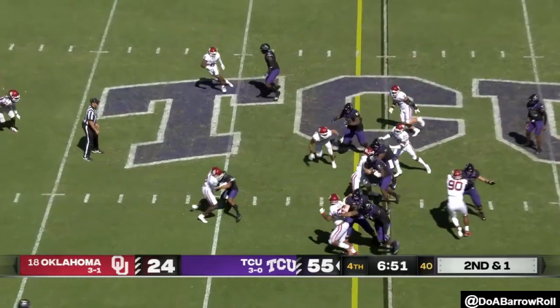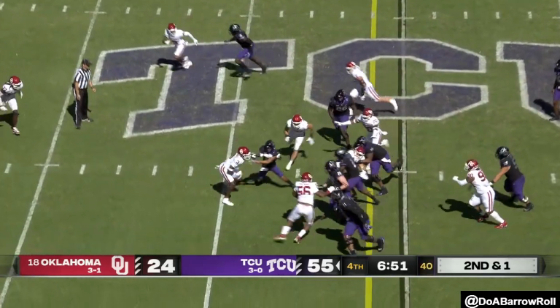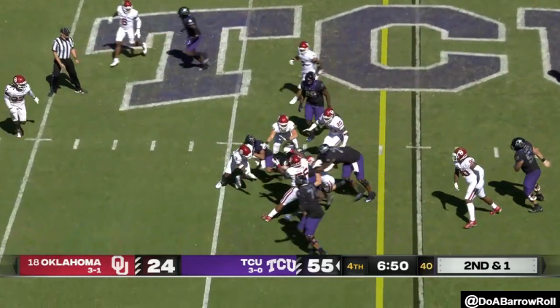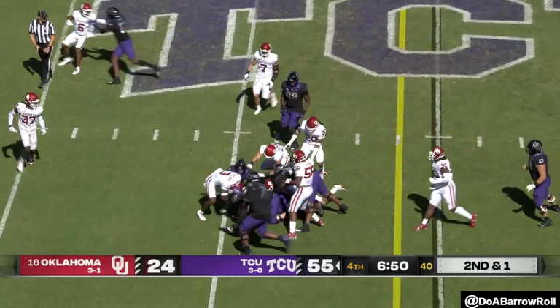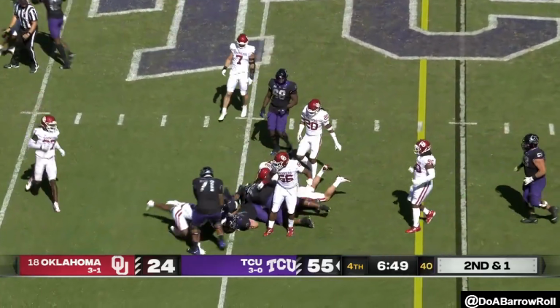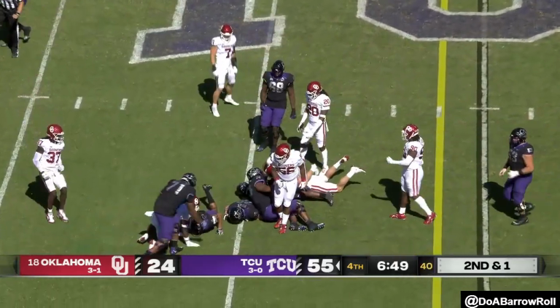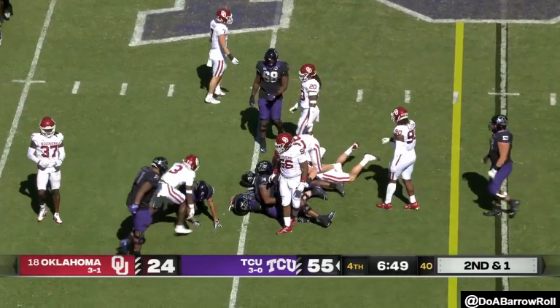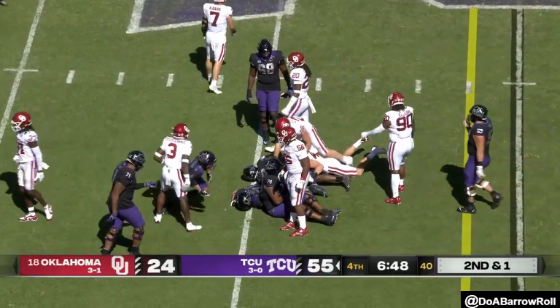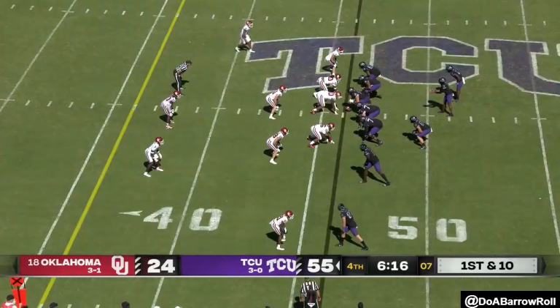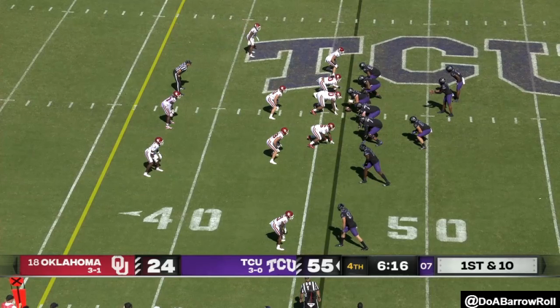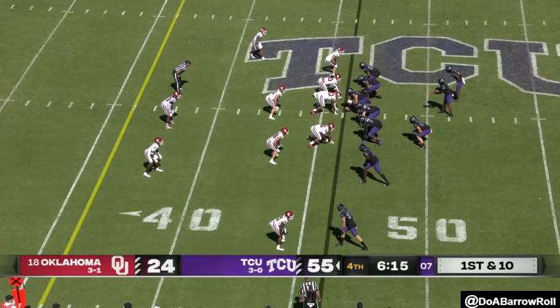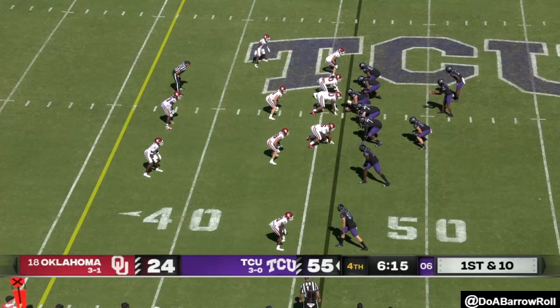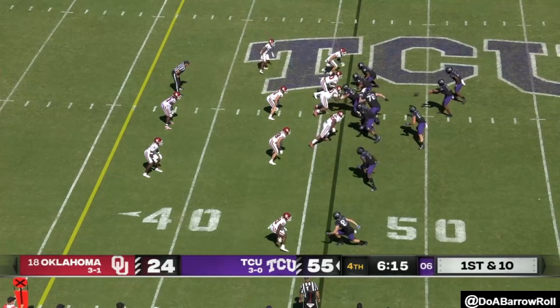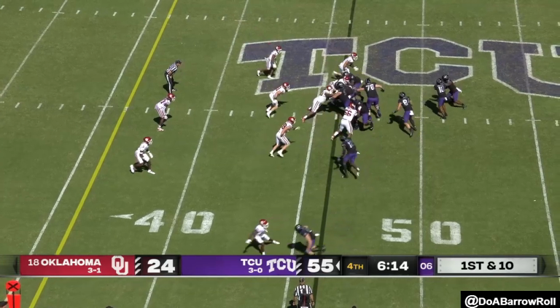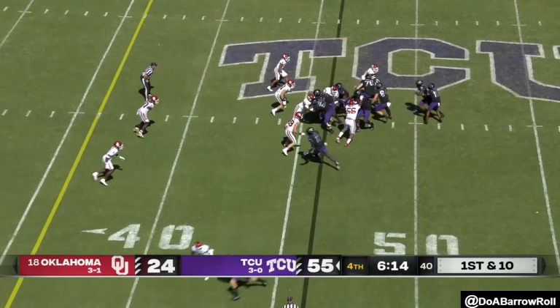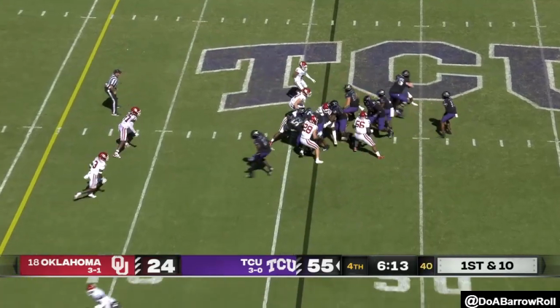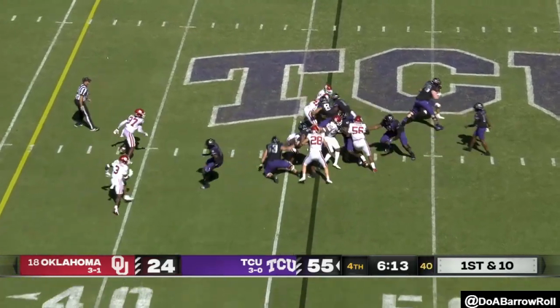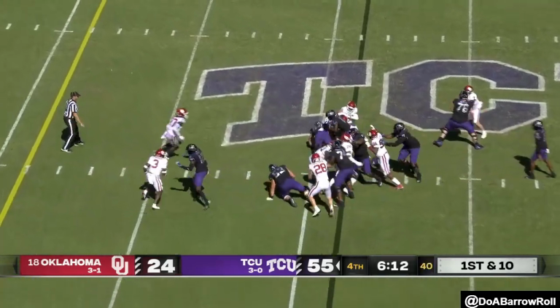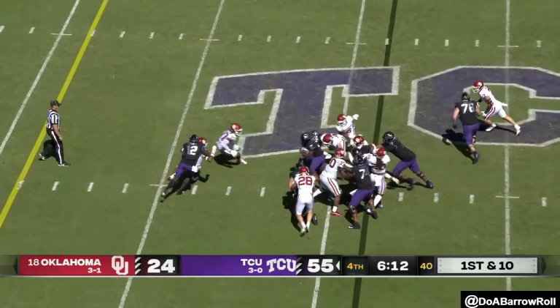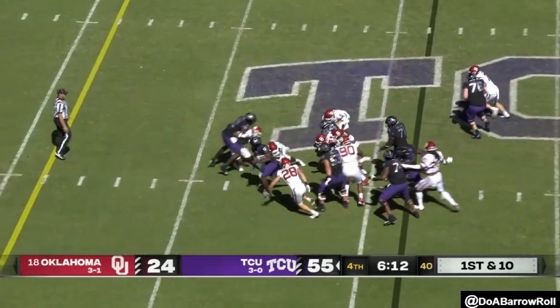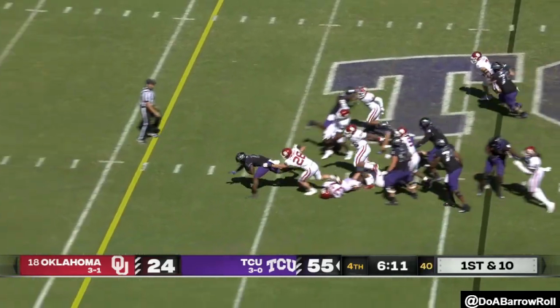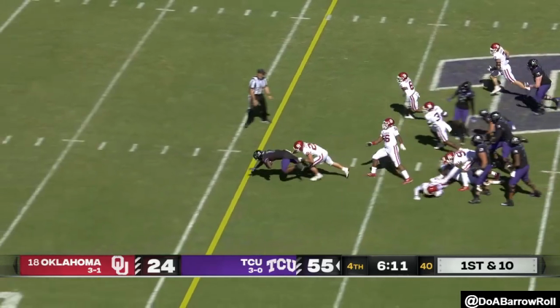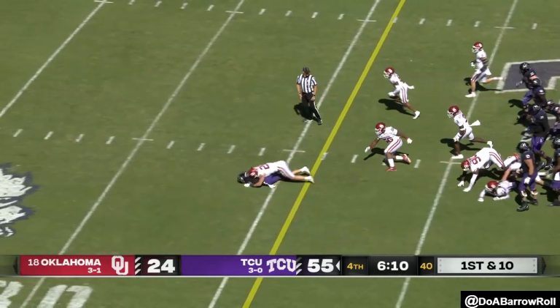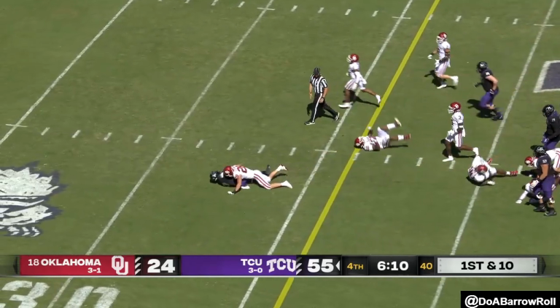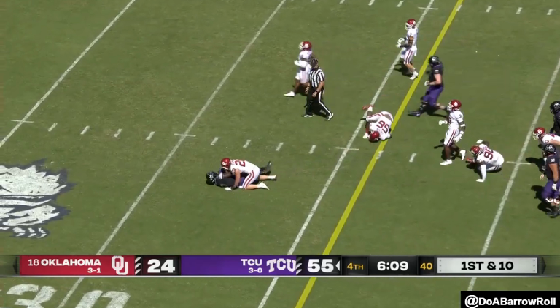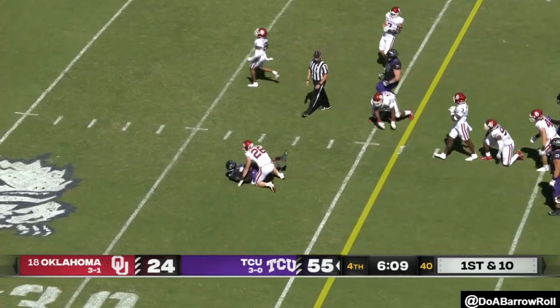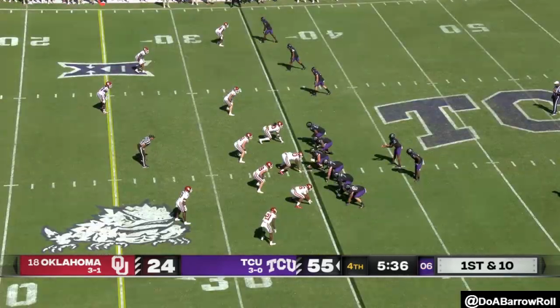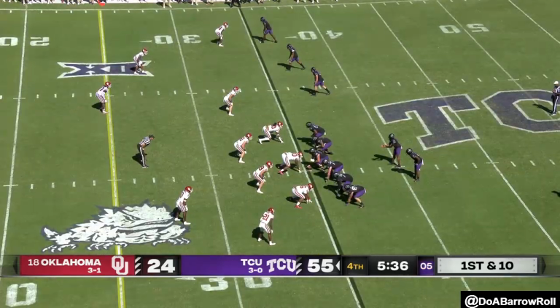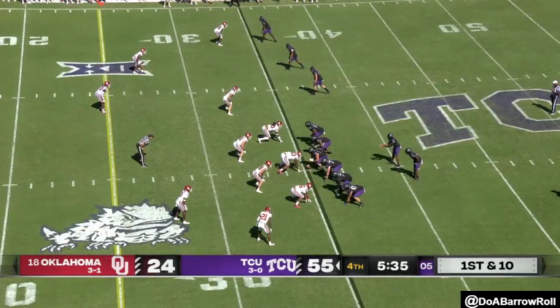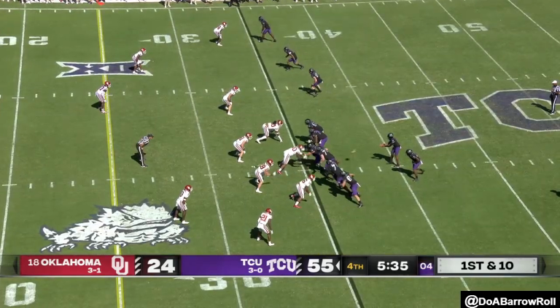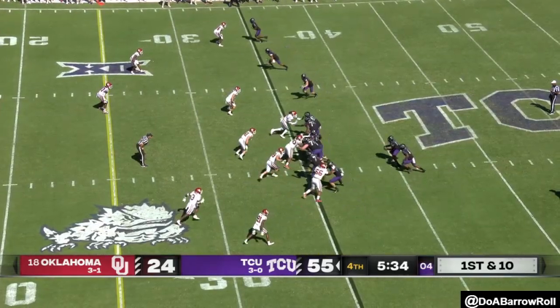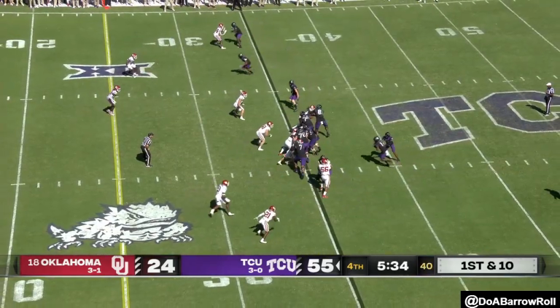We continue with second and one. Jackson in at quarterback — hands it off. Head out of the game with head and neck injuries.